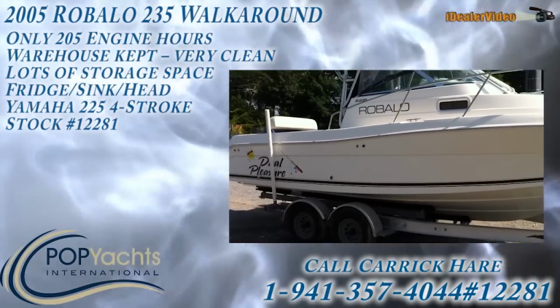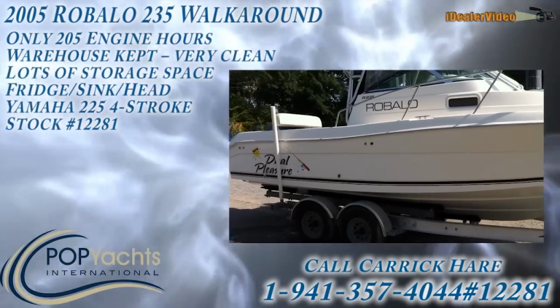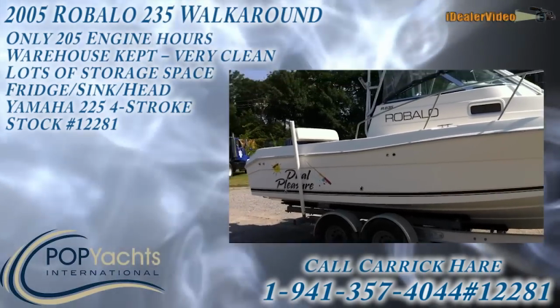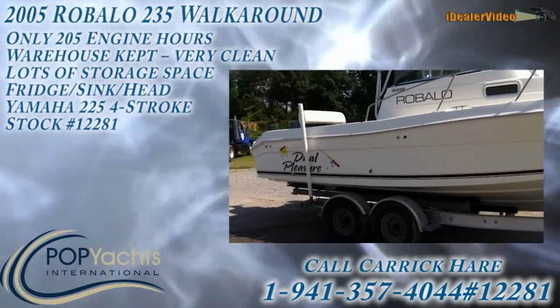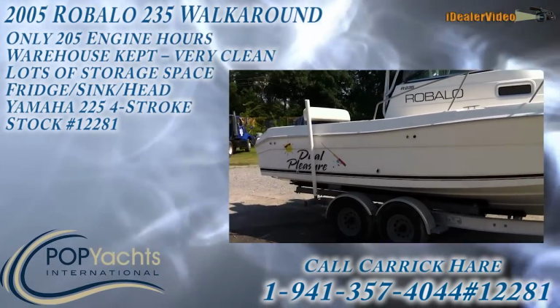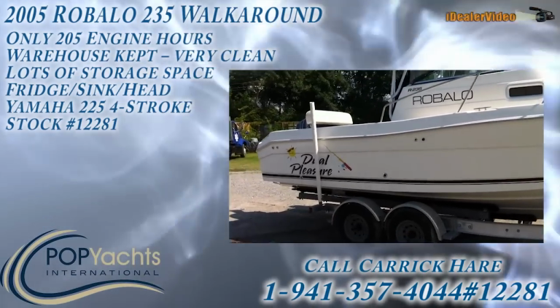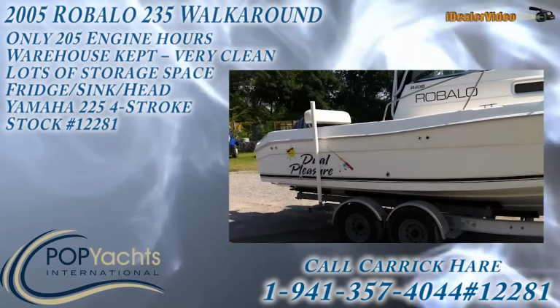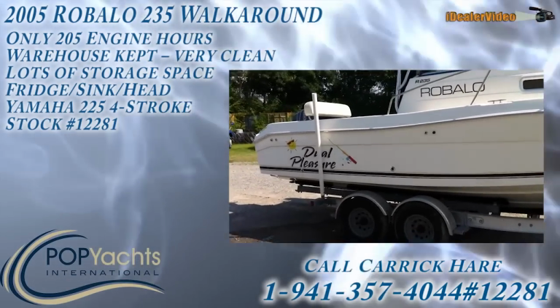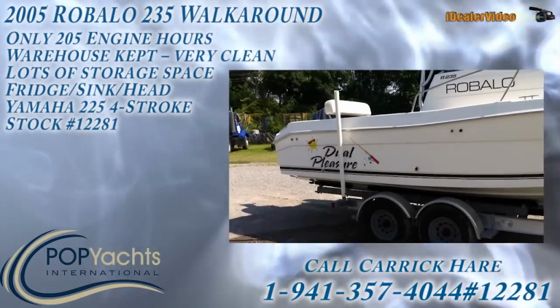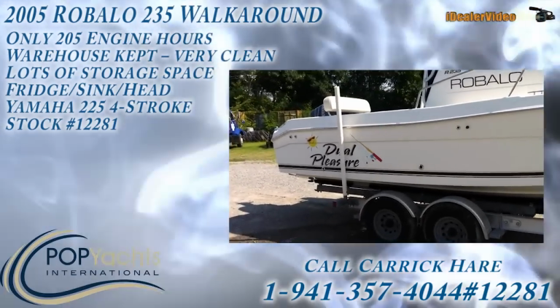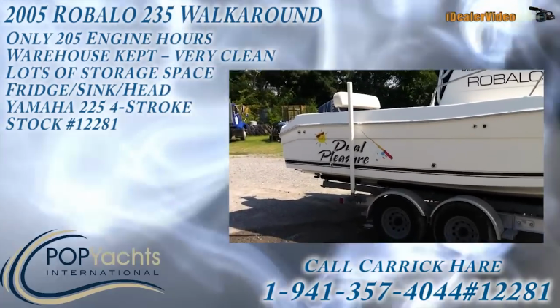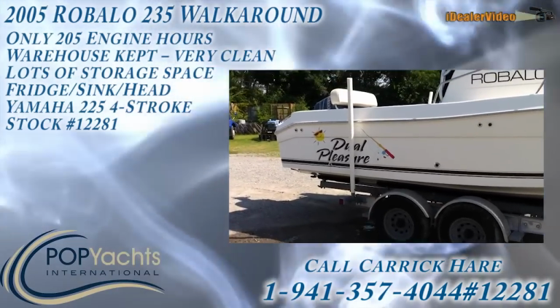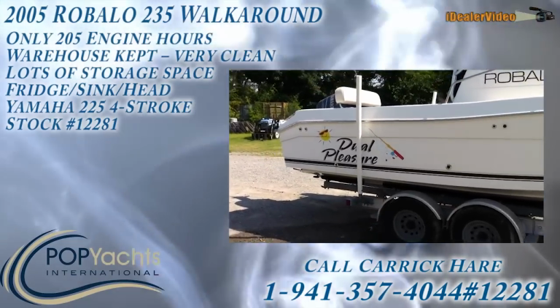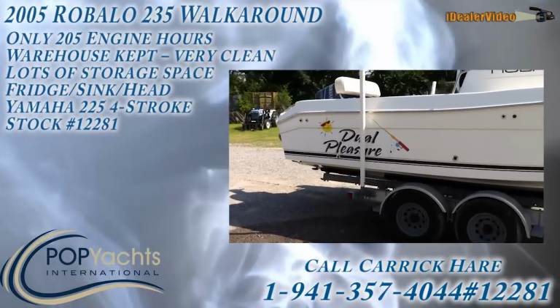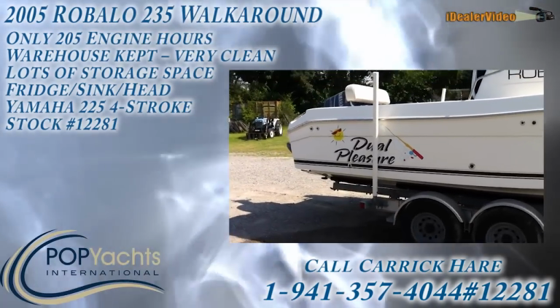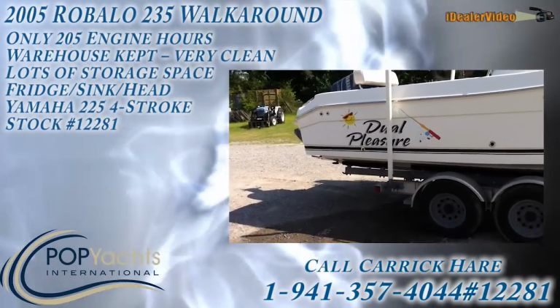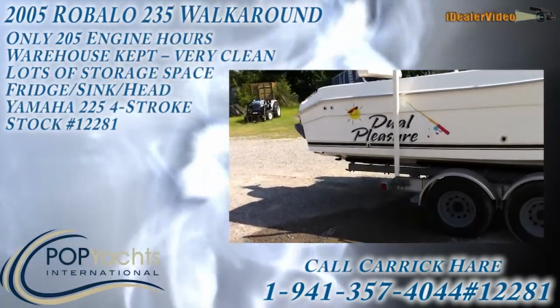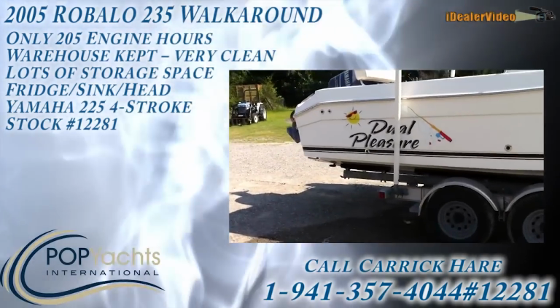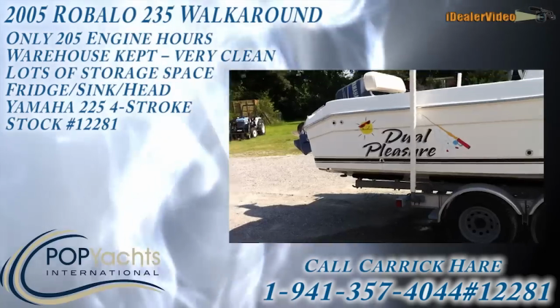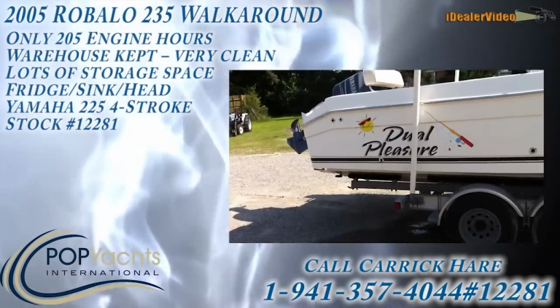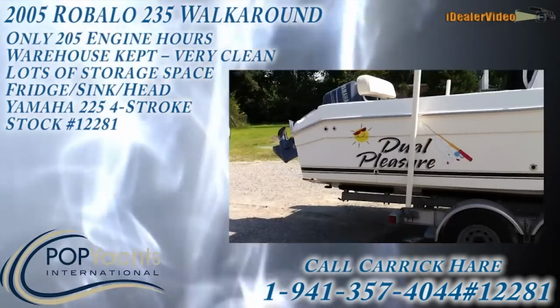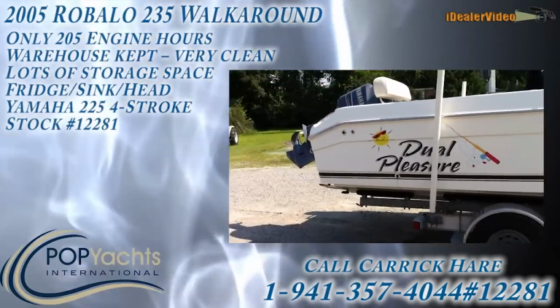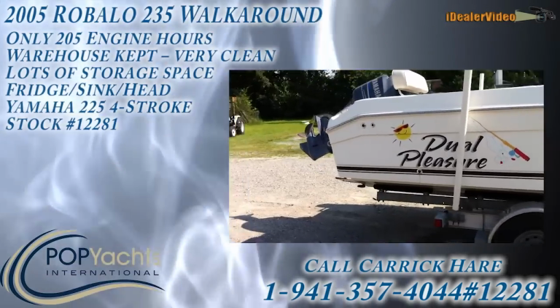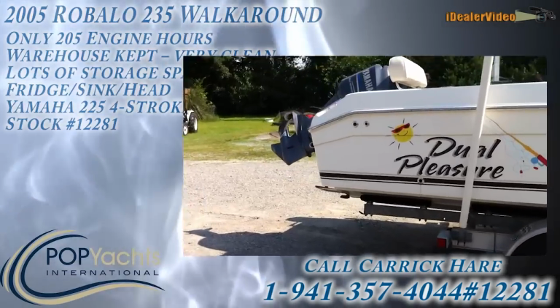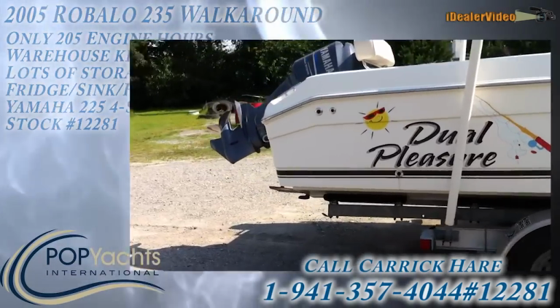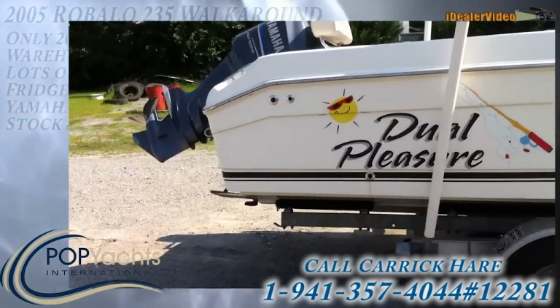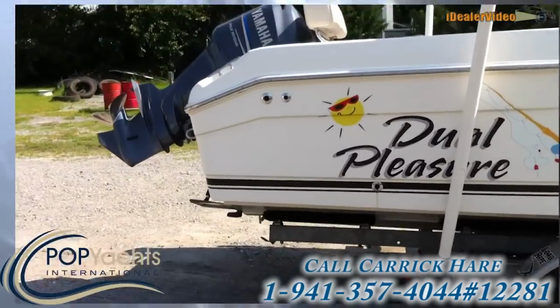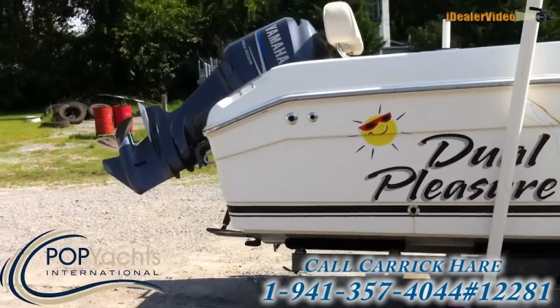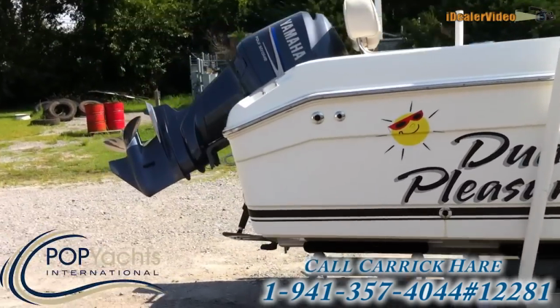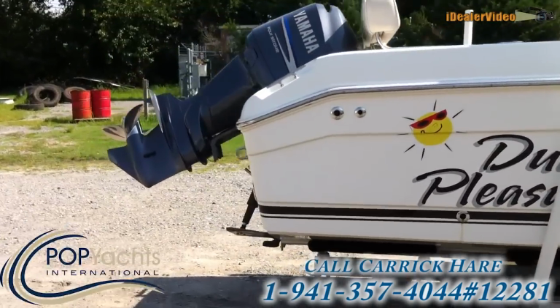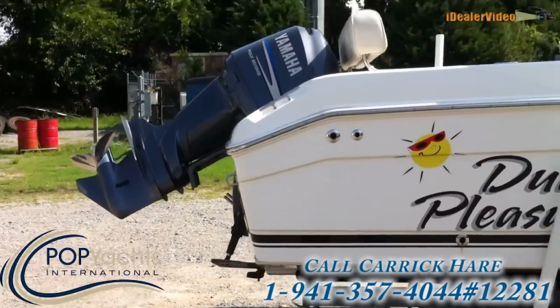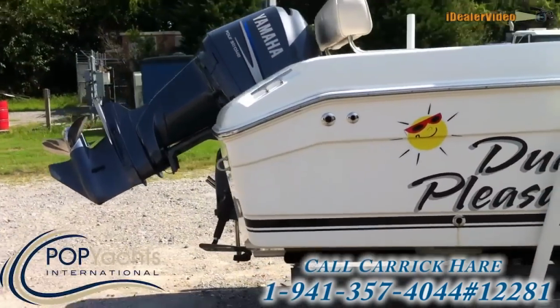Nice little boat. It's in great shape. They kept it in a warehouse the entire time they had it.